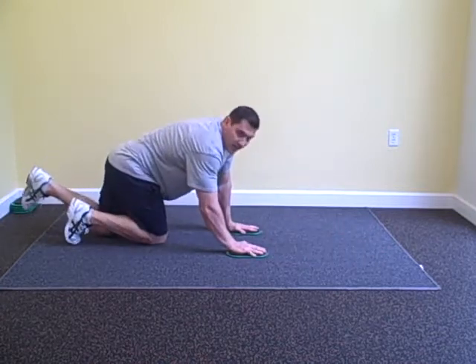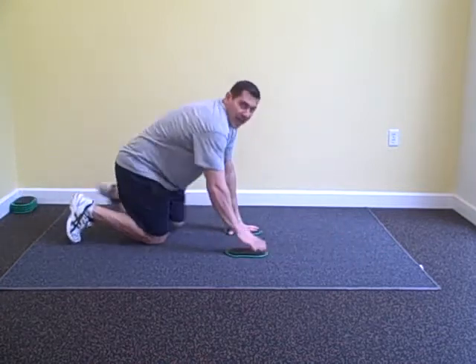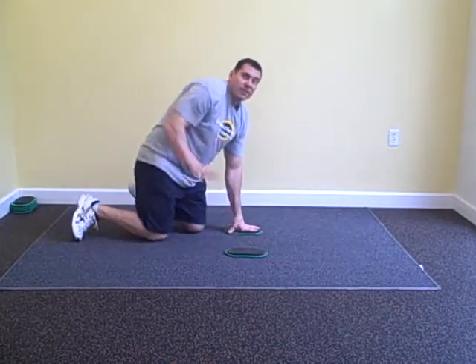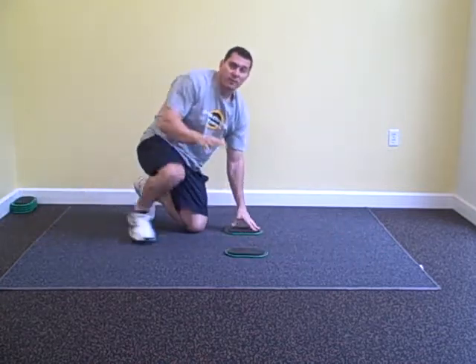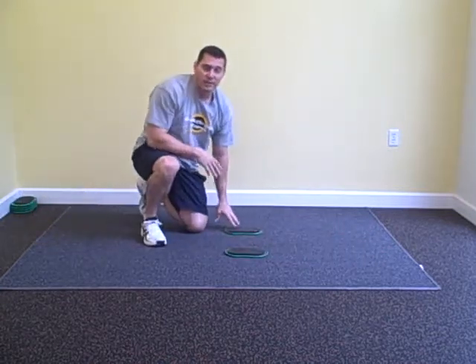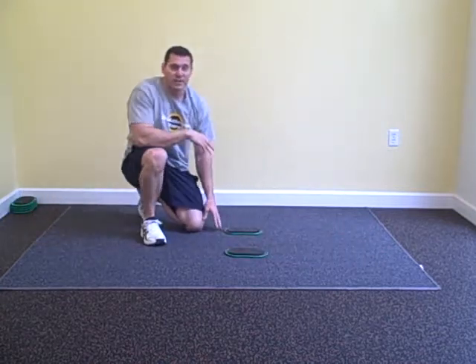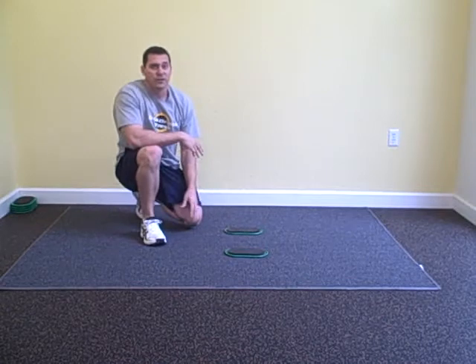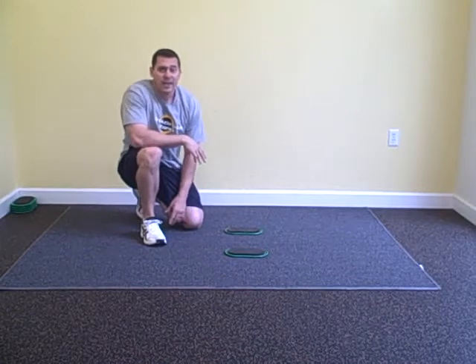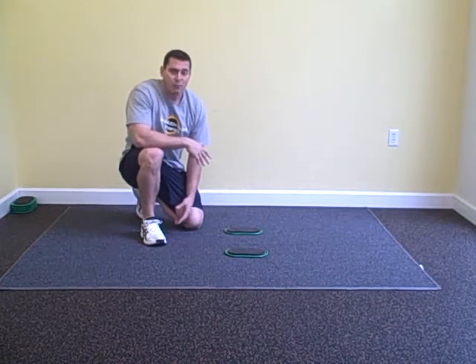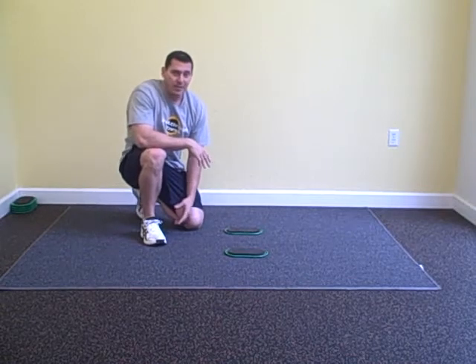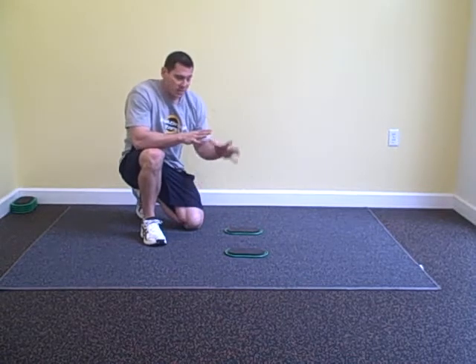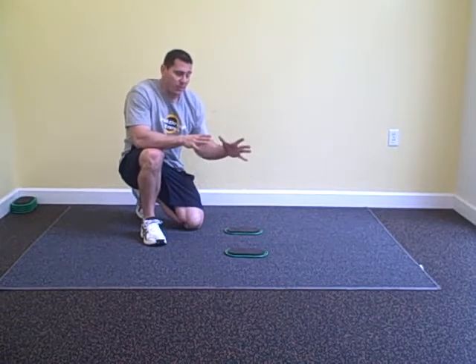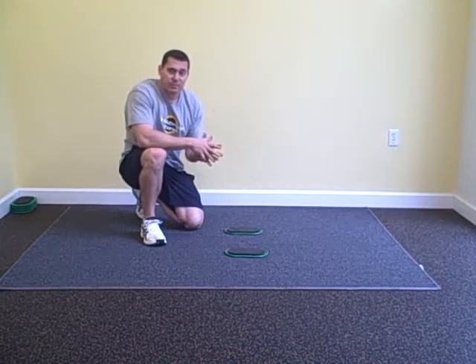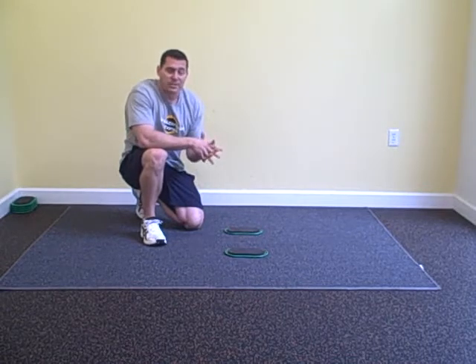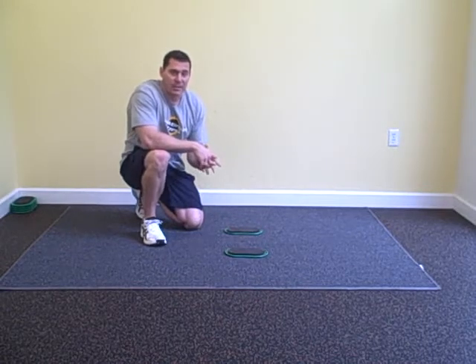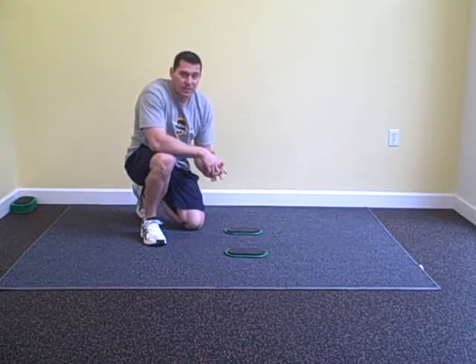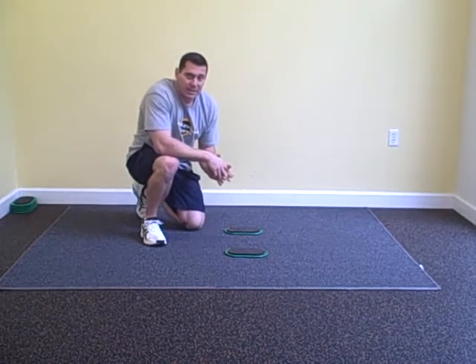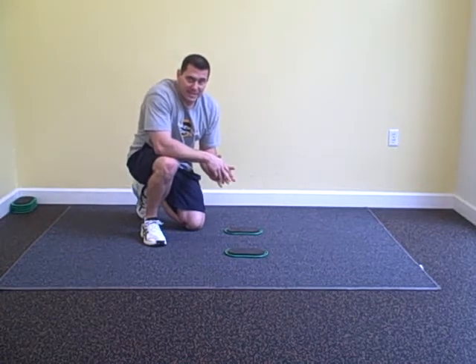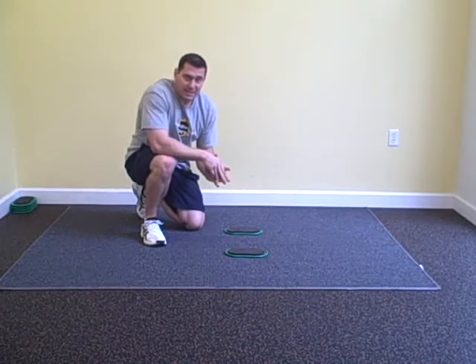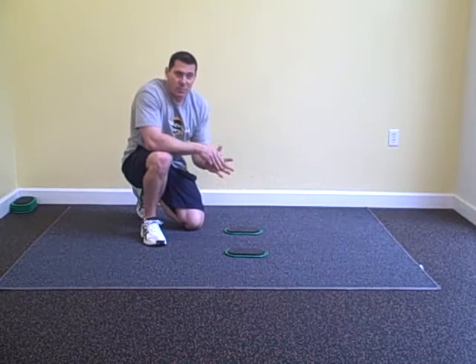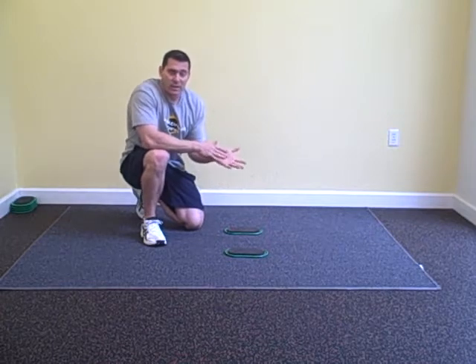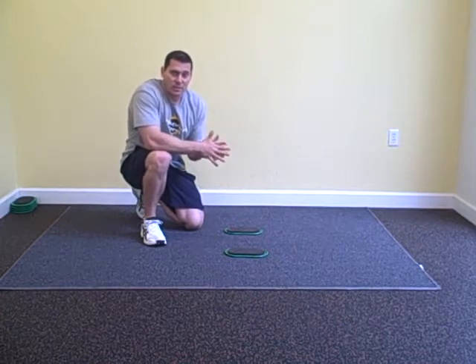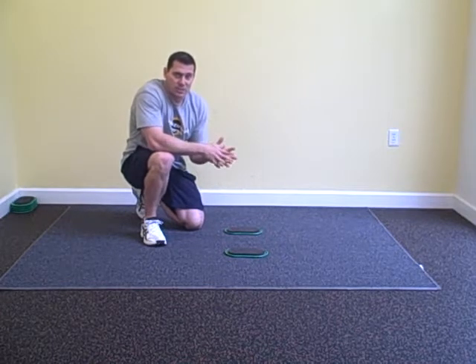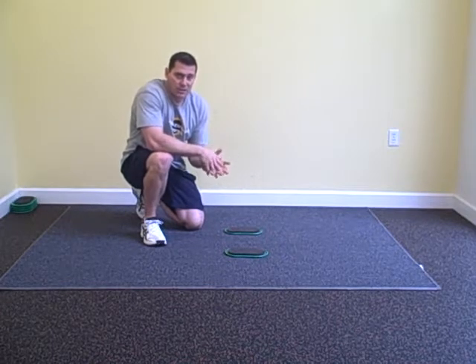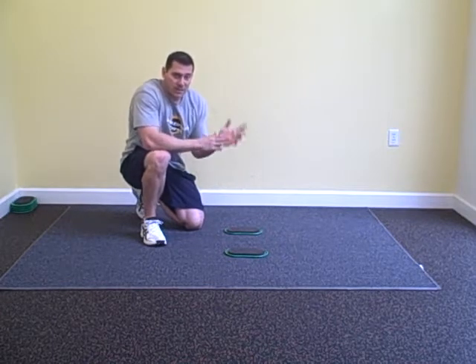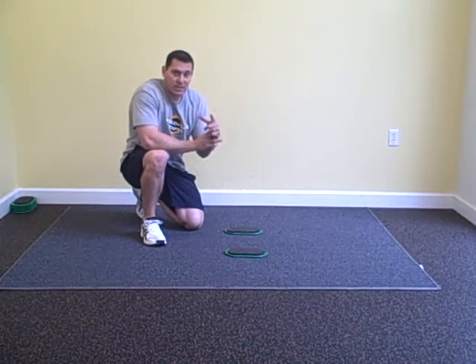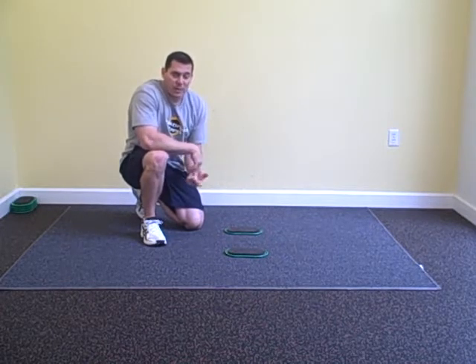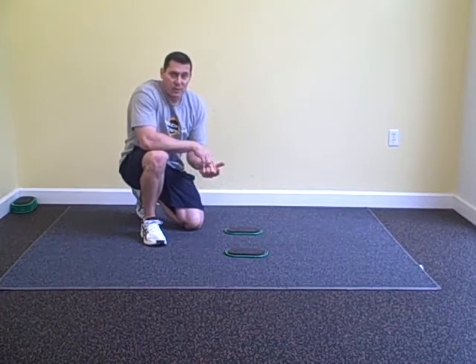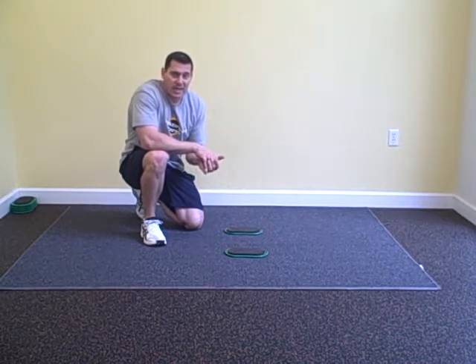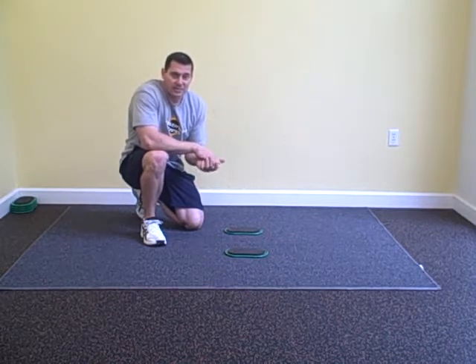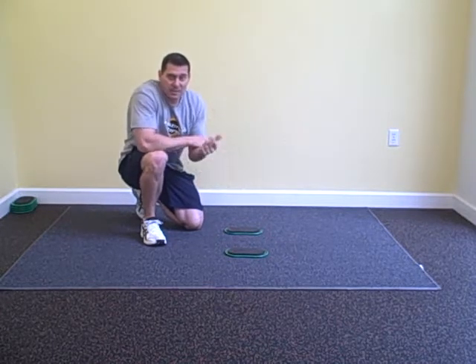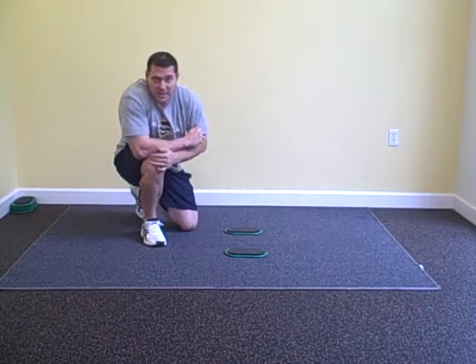There you have it. Four different progressions for the ab rollout. Start with the progression that you can handle the easiest — that's going to be the one that gives you the best results. Until next week we'll have a new exercise. See you then.